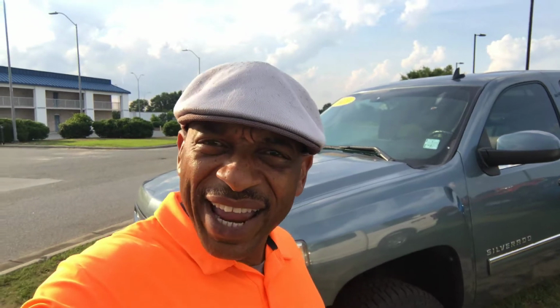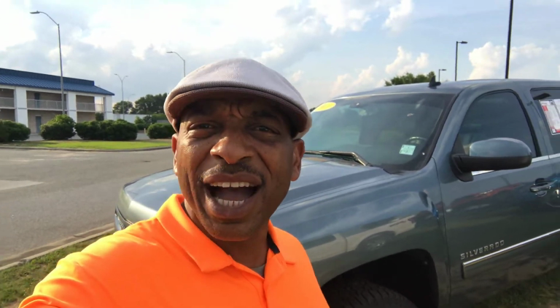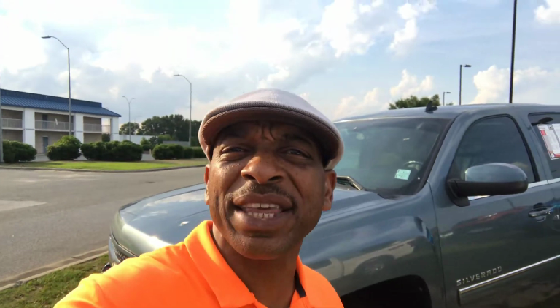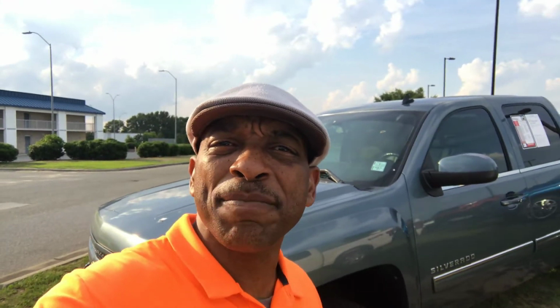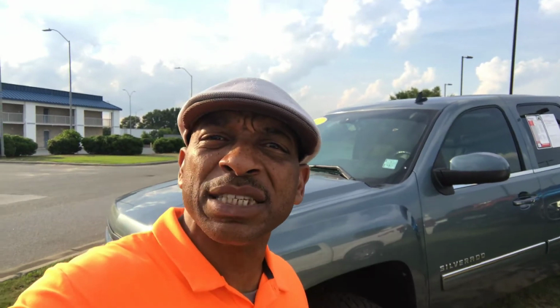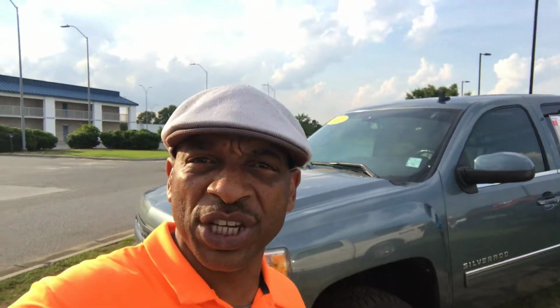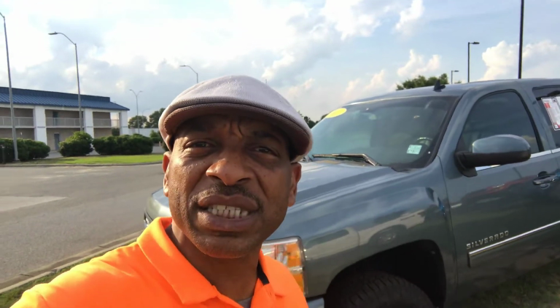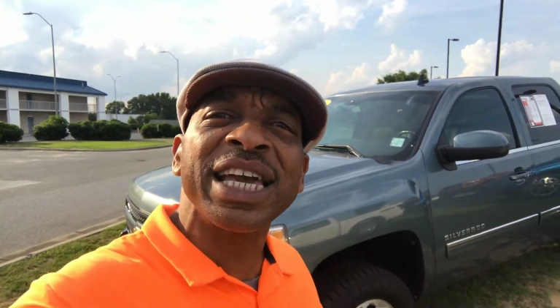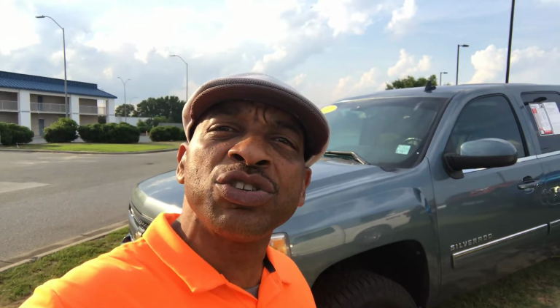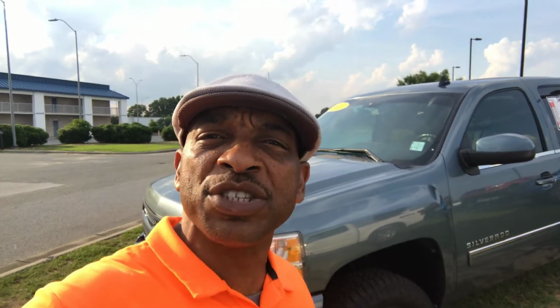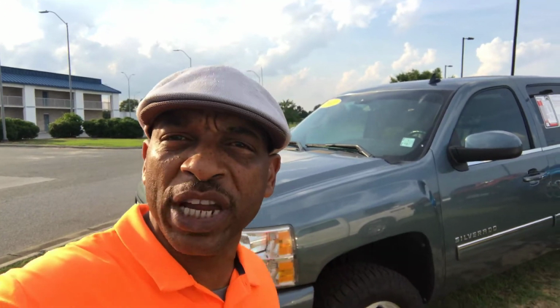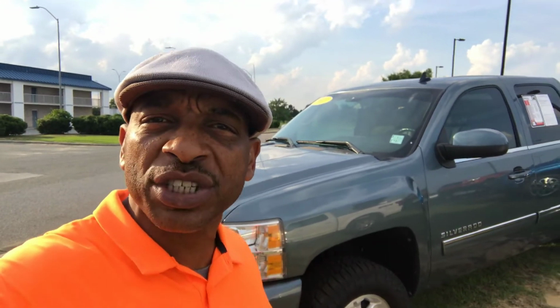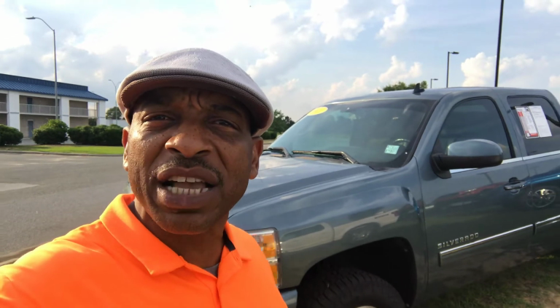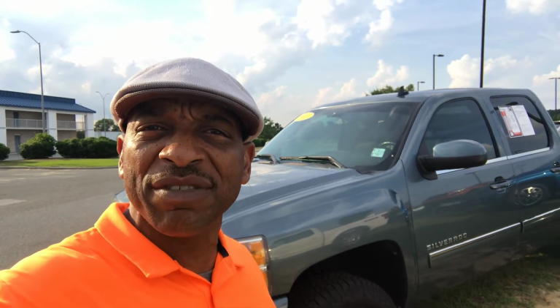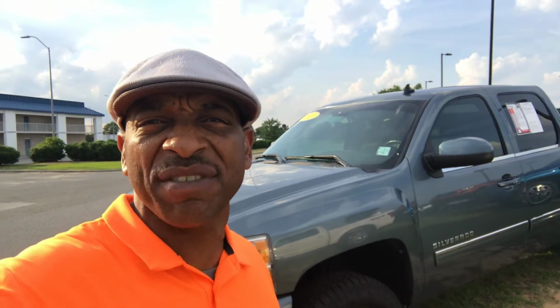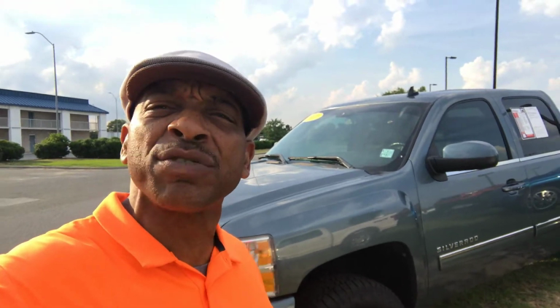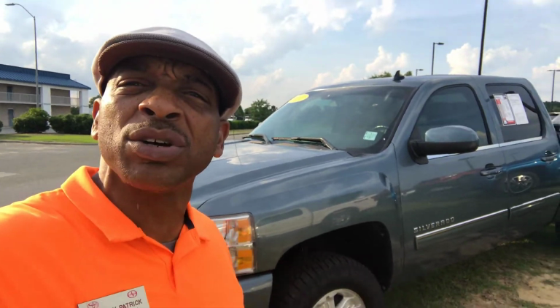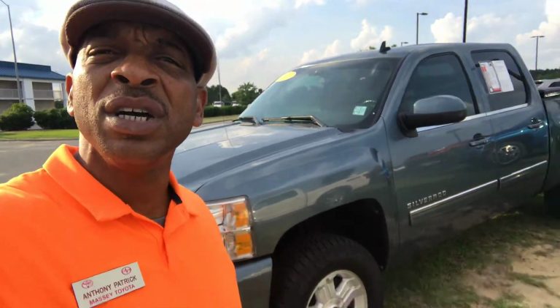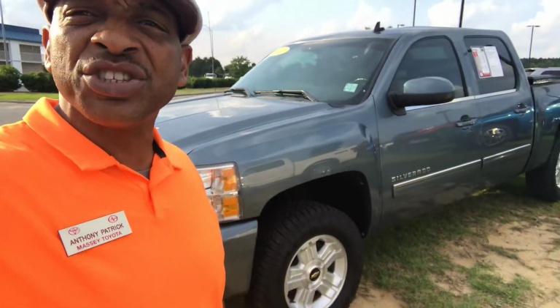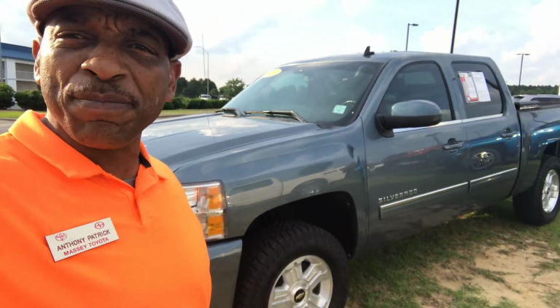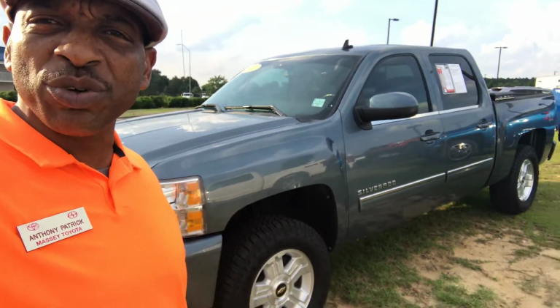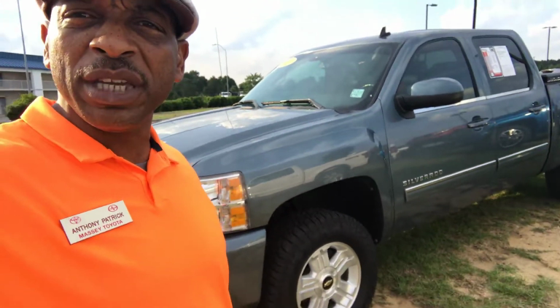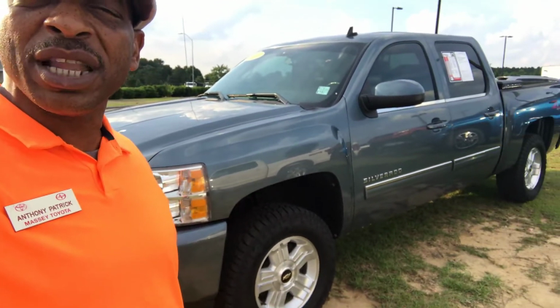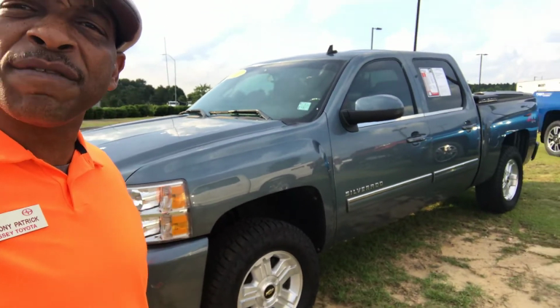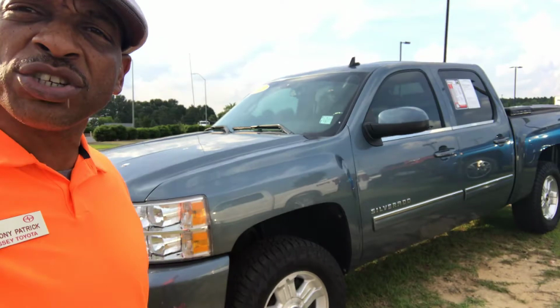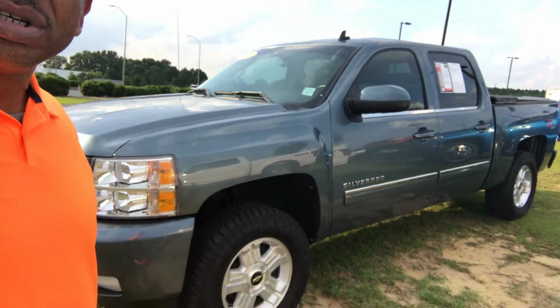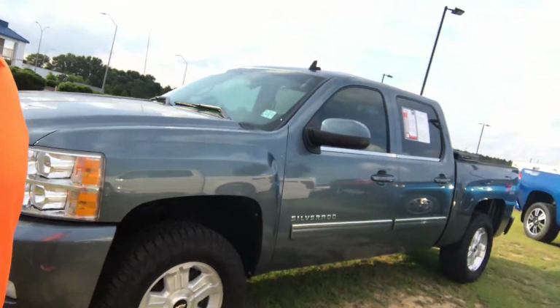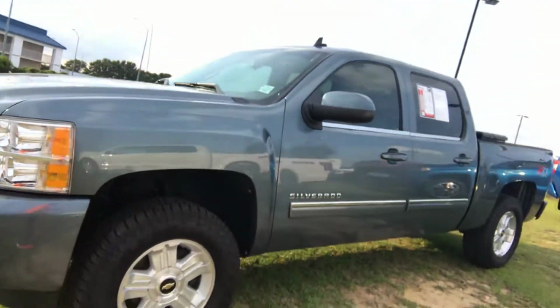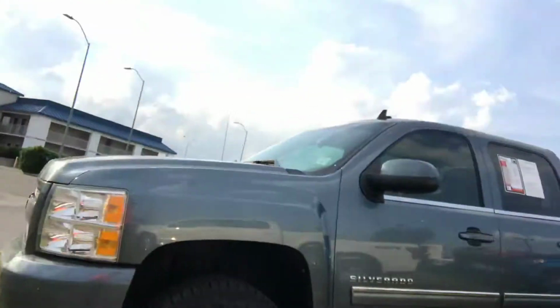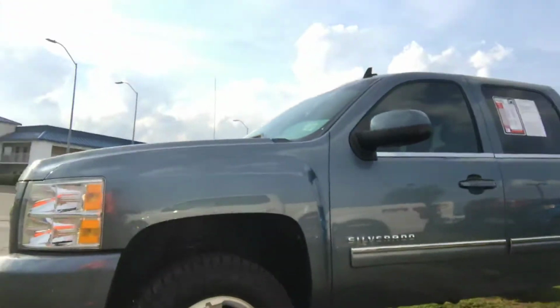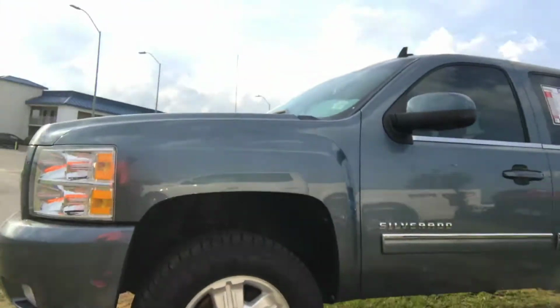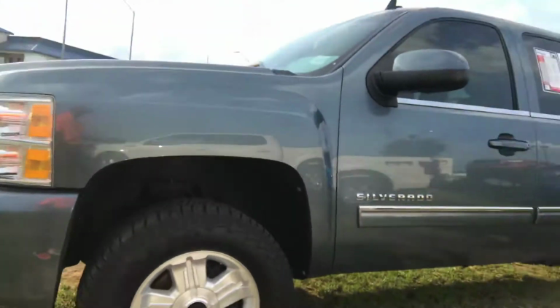Hey Nick, I'm Anthony with Massey Motors here in Keston. Thank you so much for your interest in the 2011 Chevy Silverado that you see pictured with me here. Let me give you a visual, Nick, of your new truck — confident you're going to love it.